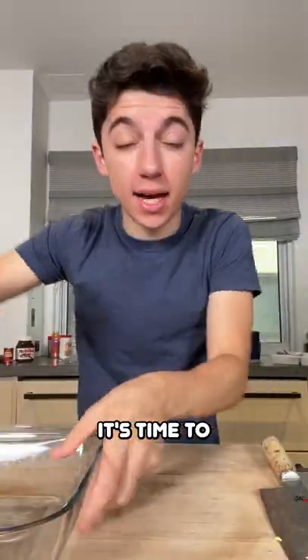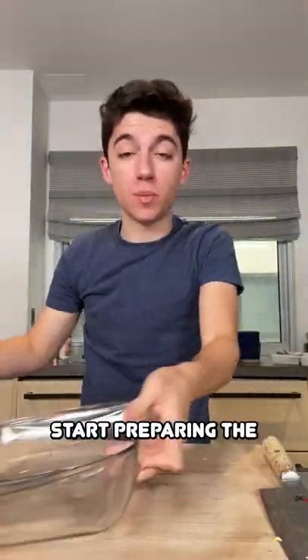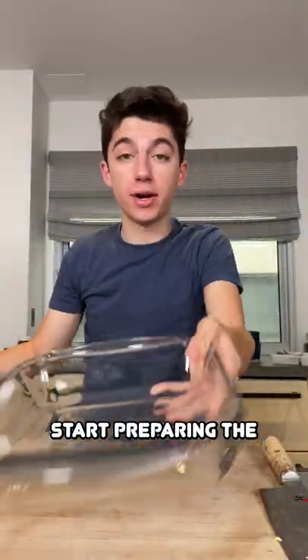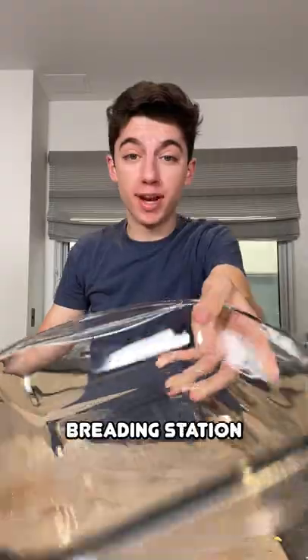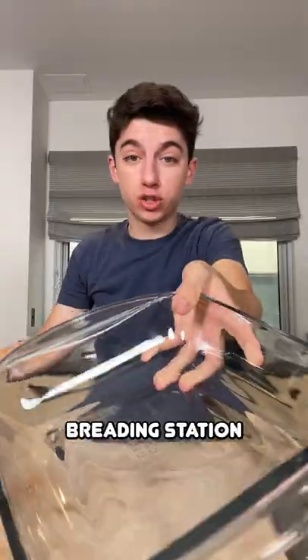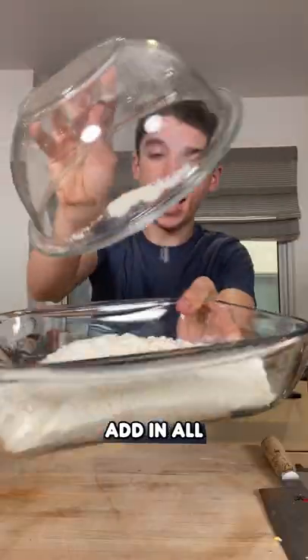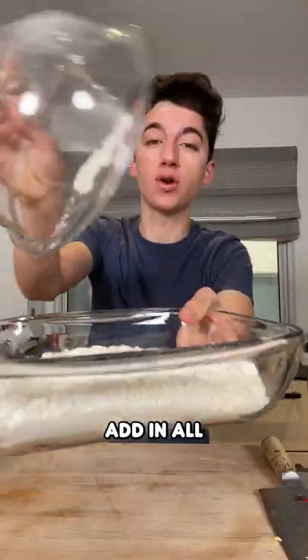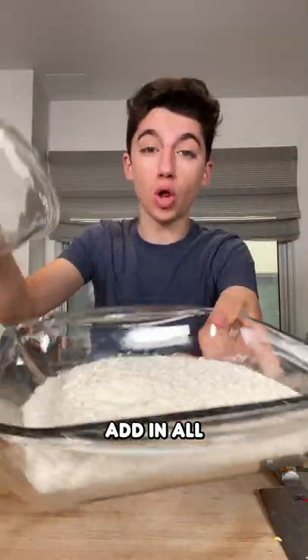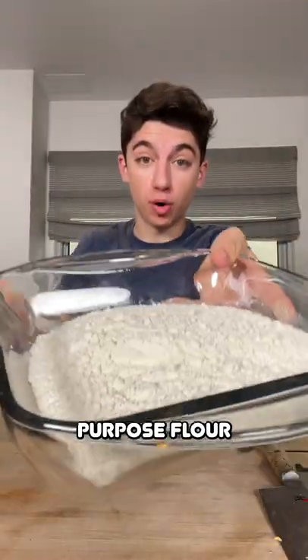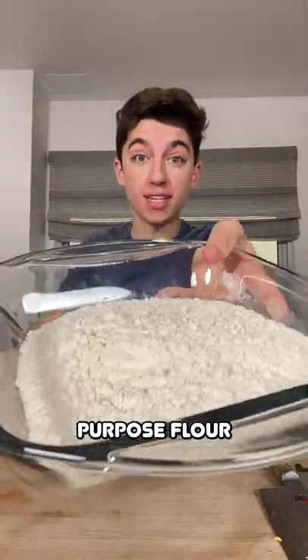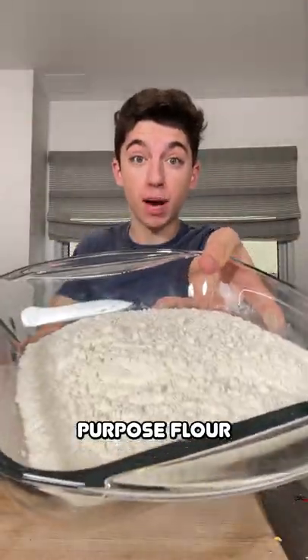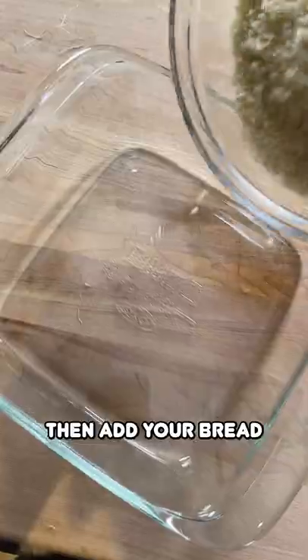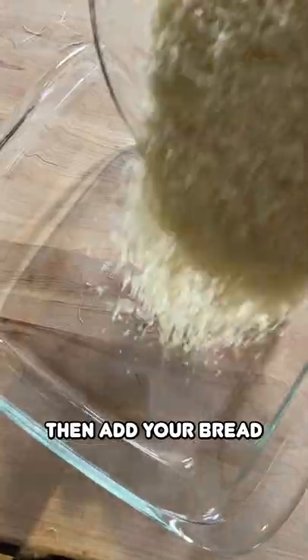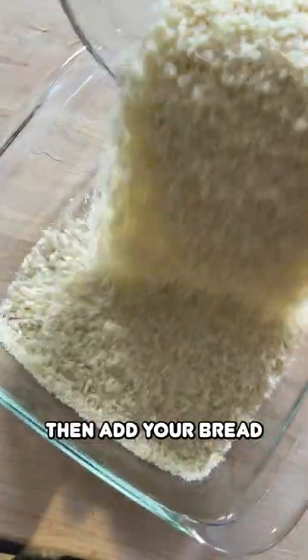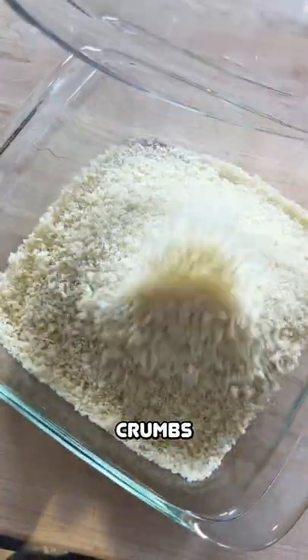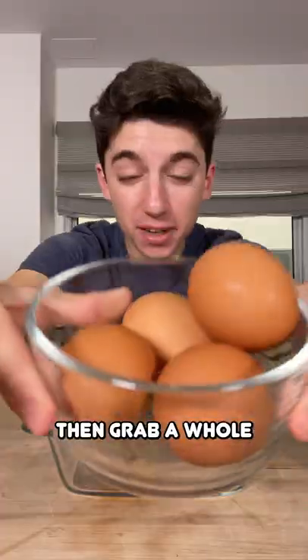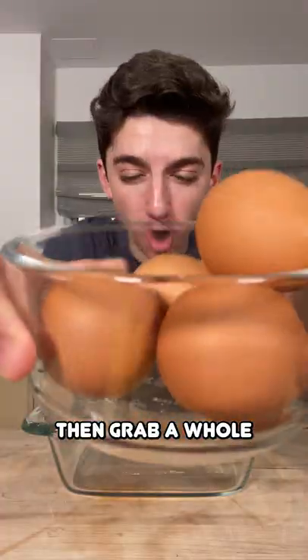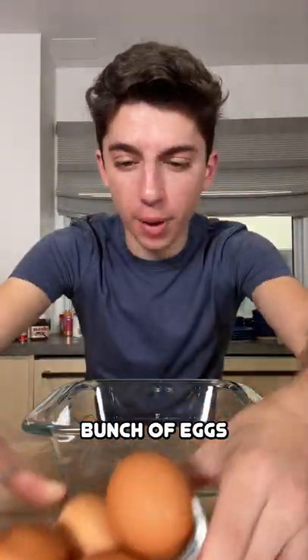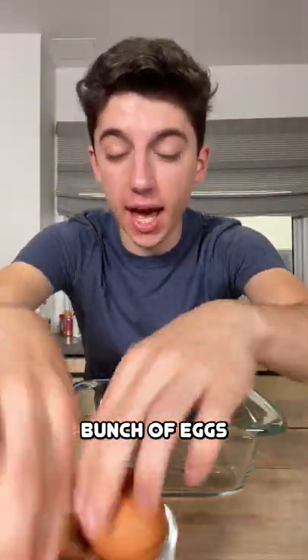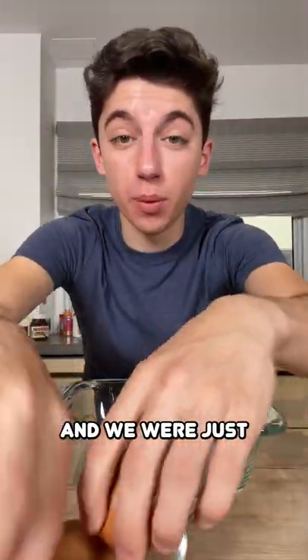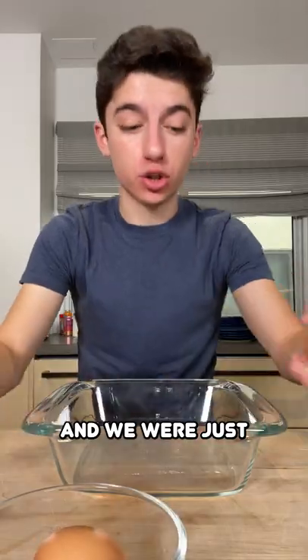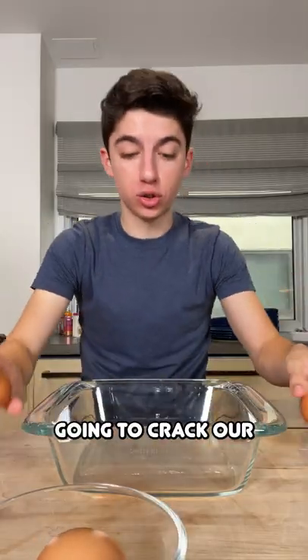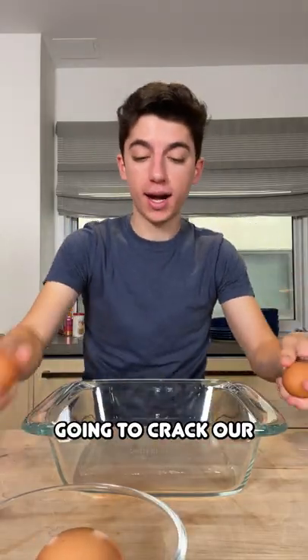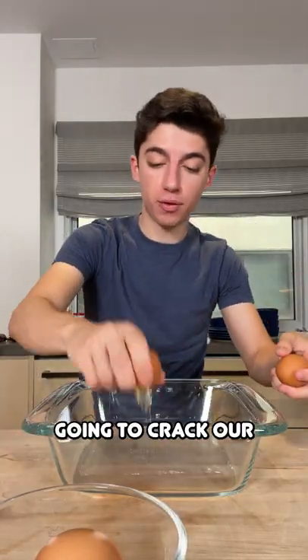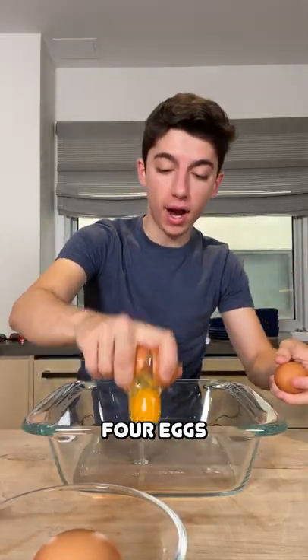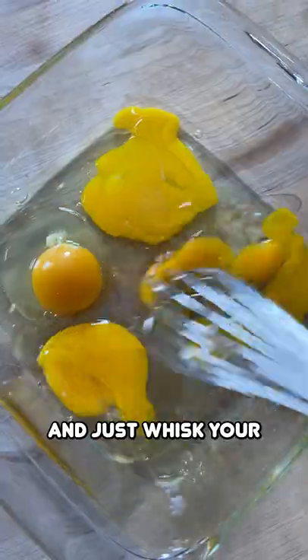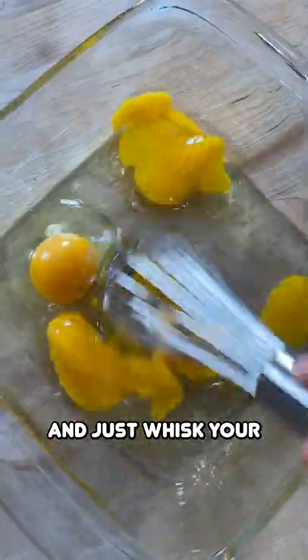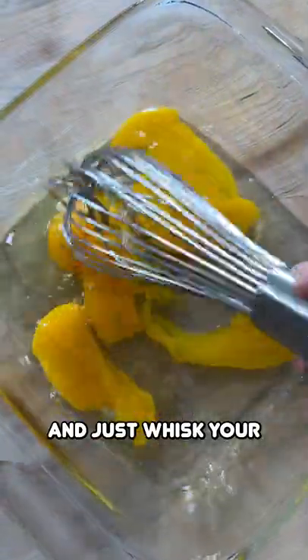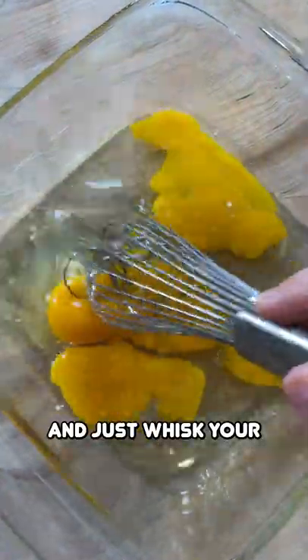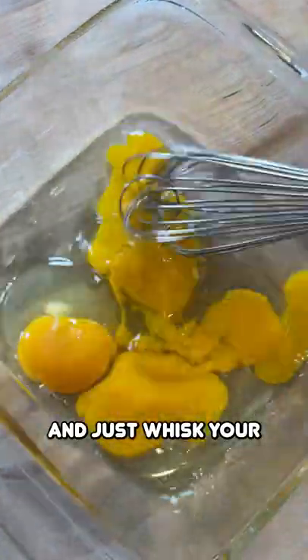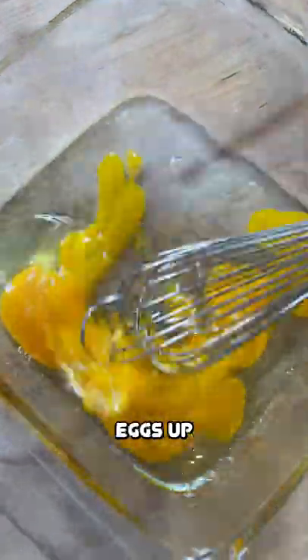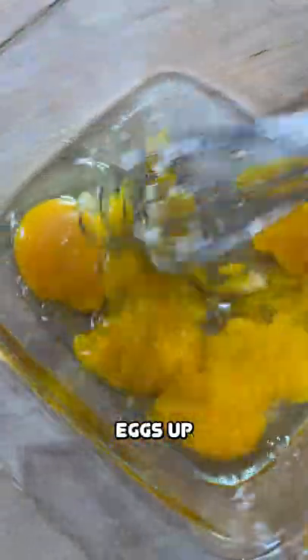It's time to start preparing the breading station. I'm going to add in all-purpose flour, then add your breadcrumbs. Then grab a whole bunch of eggs — we're just going to crack four eggs and whisk them up.